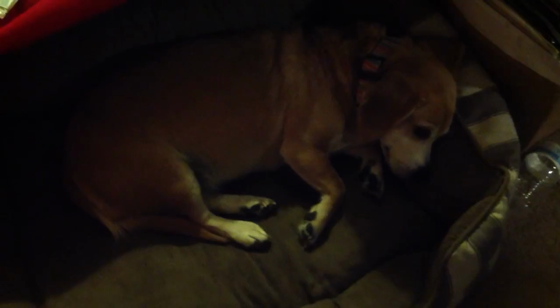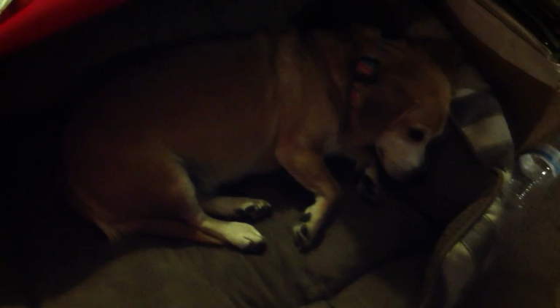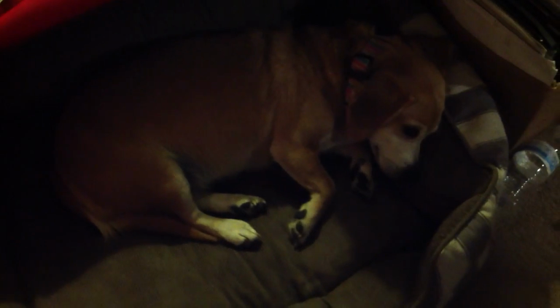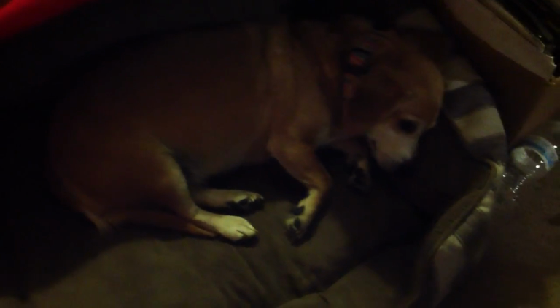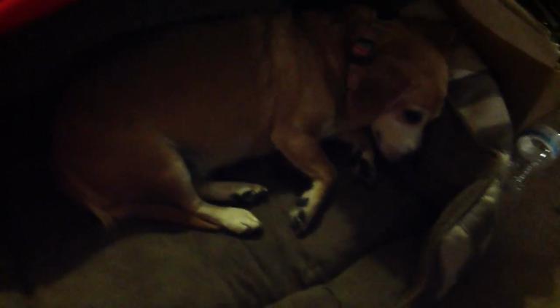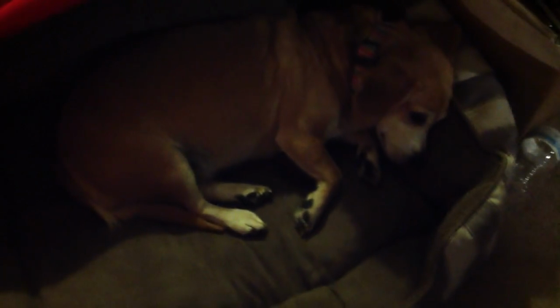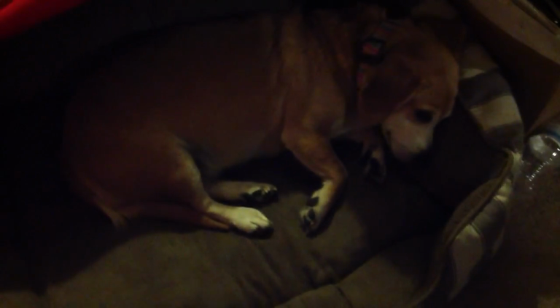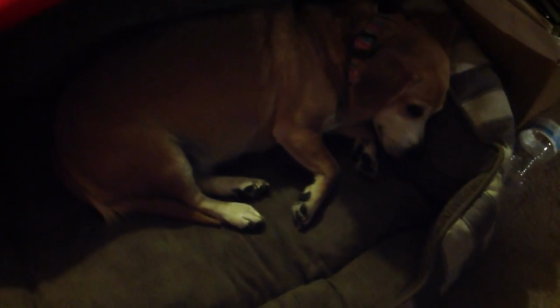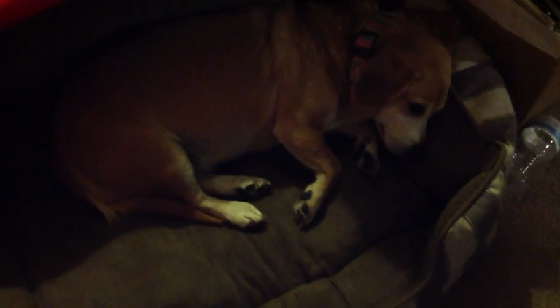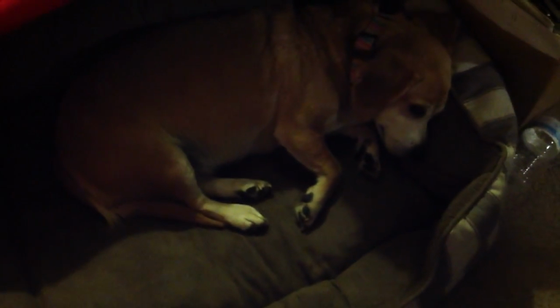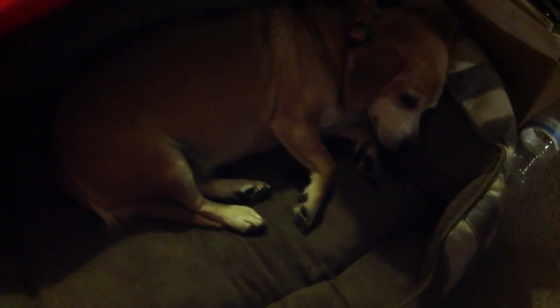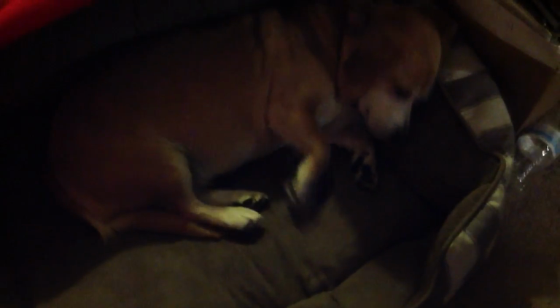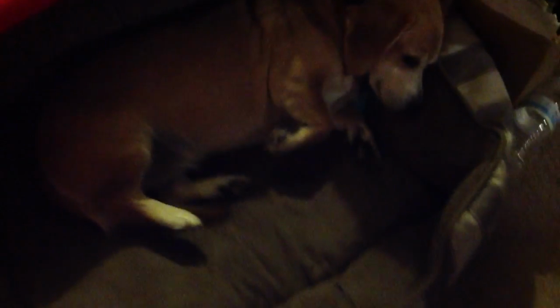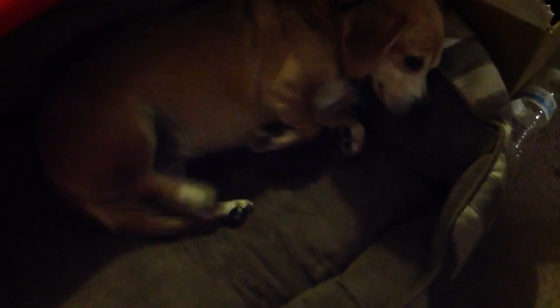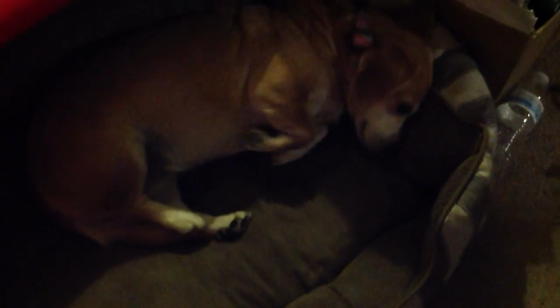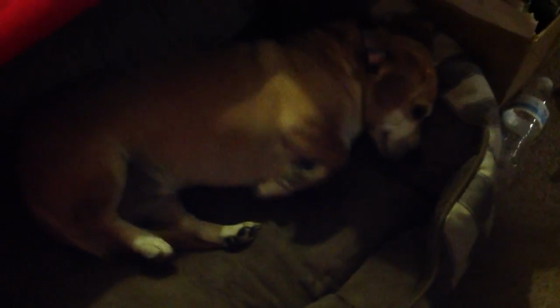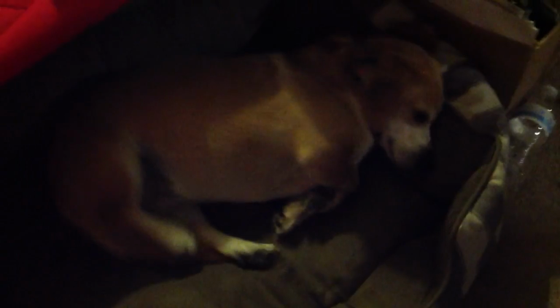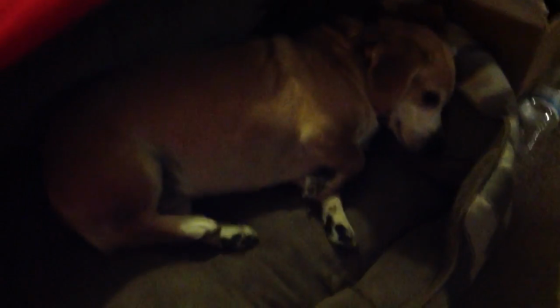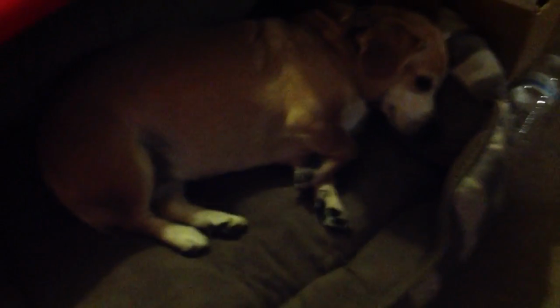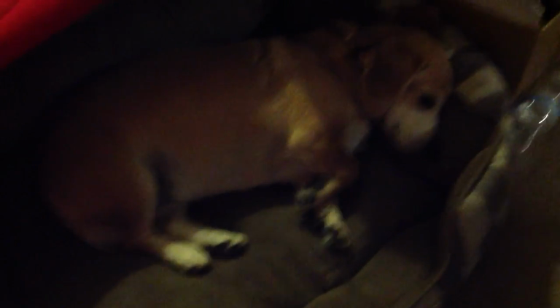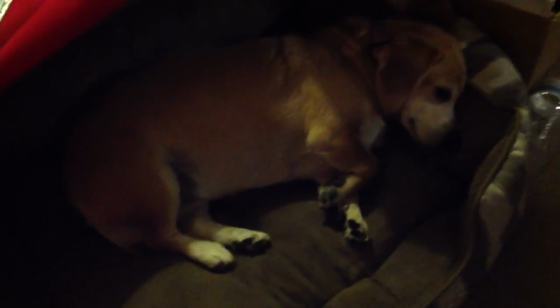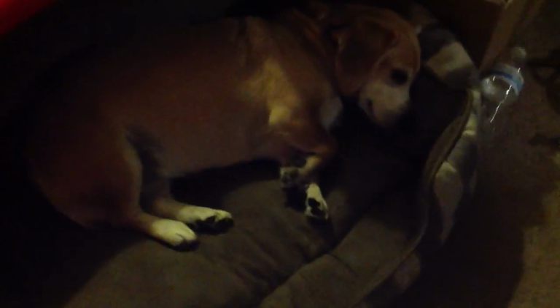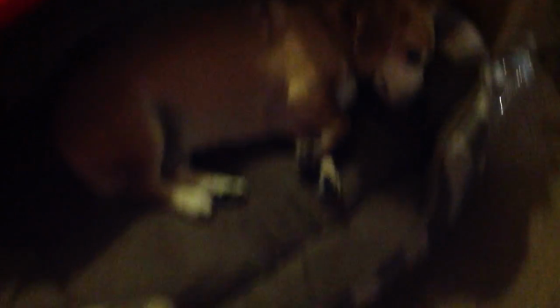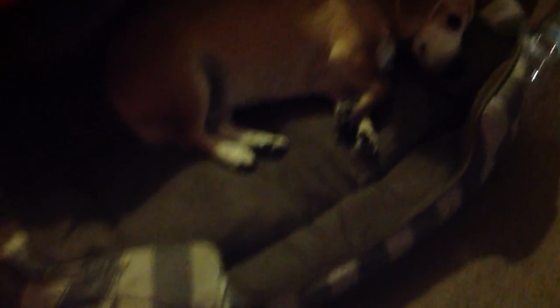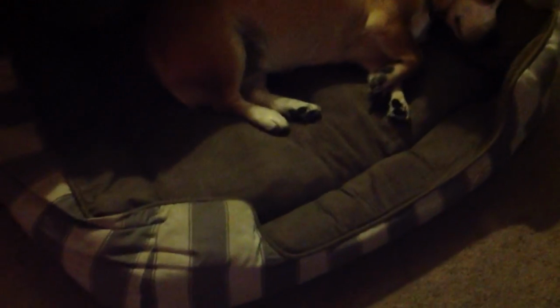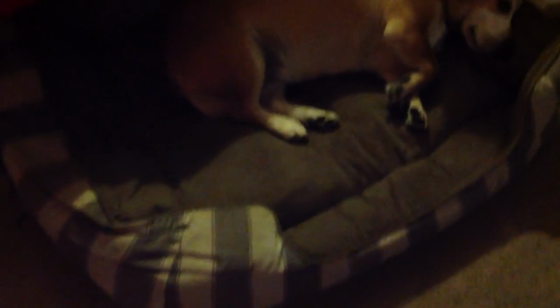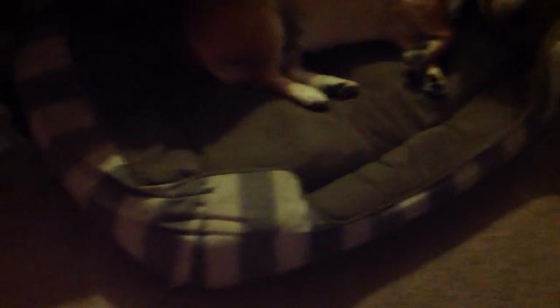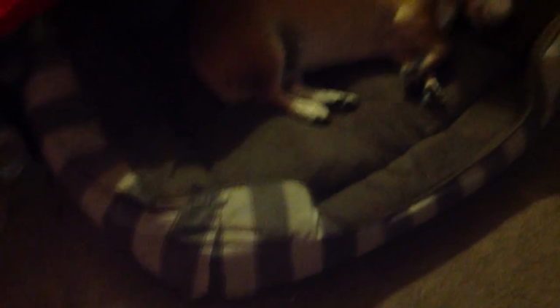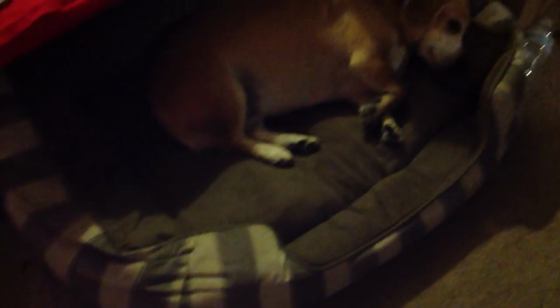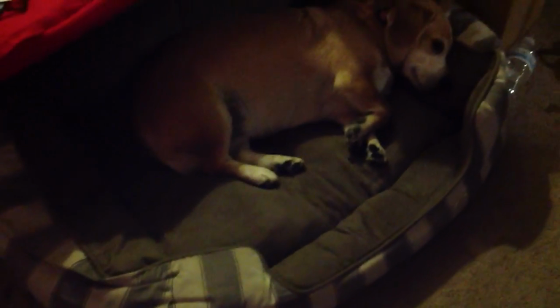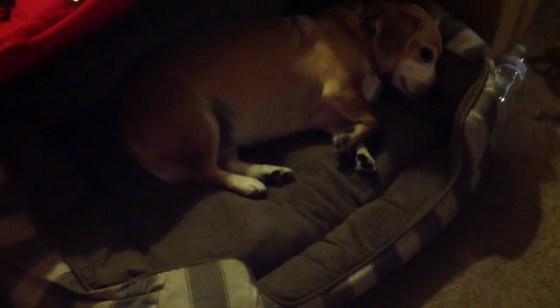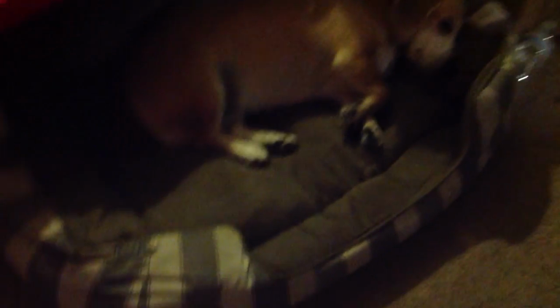Vlogmas day 17. Hope y'all are liking my Vlogmas. Go watch the previous ones. And this is Jinger the Houndrop y'all Beagle and her little bed here. She just wanted to say hello.